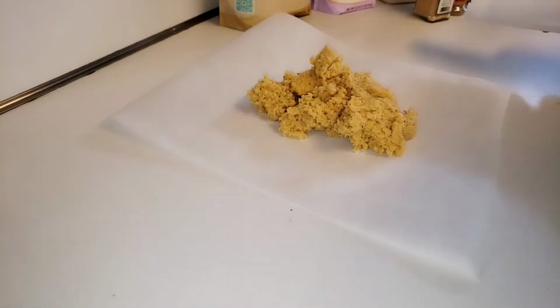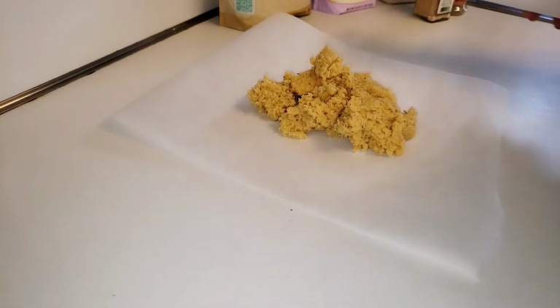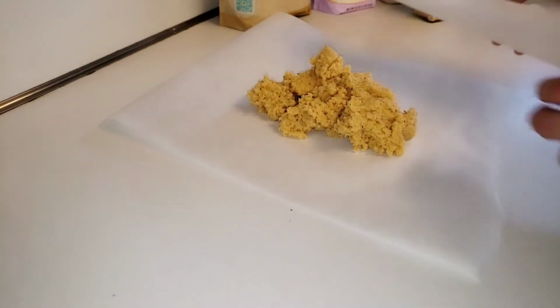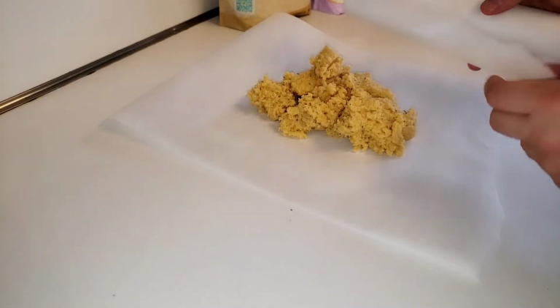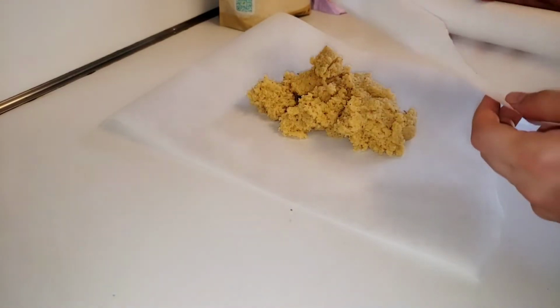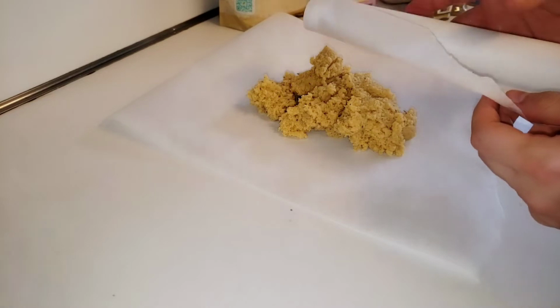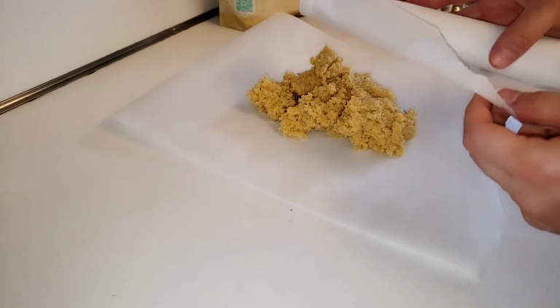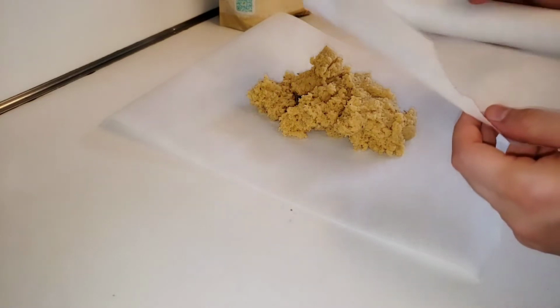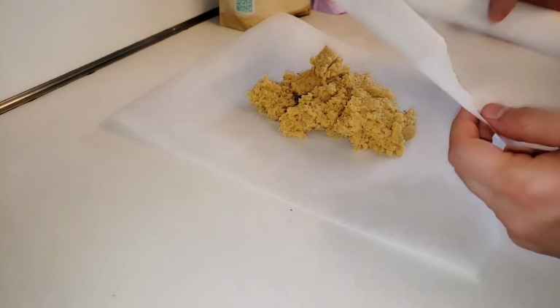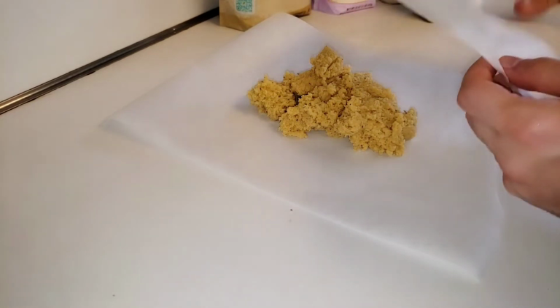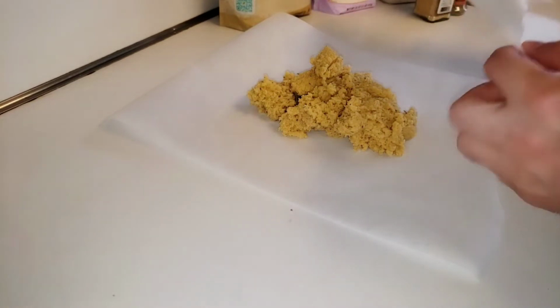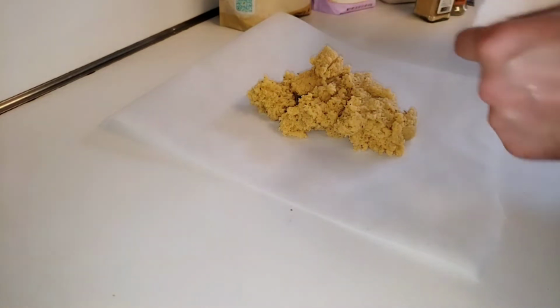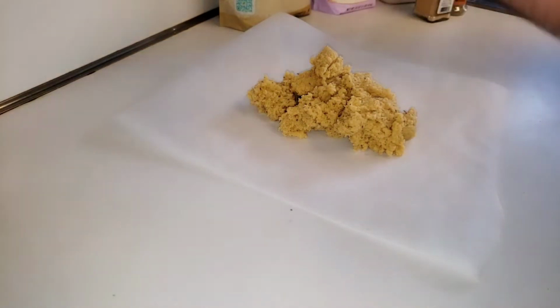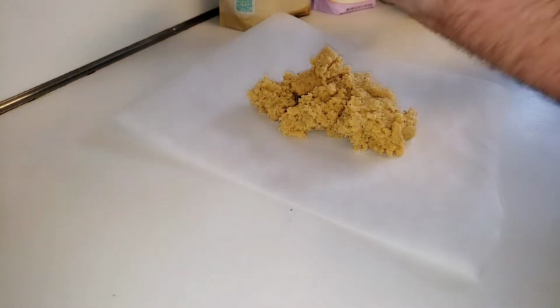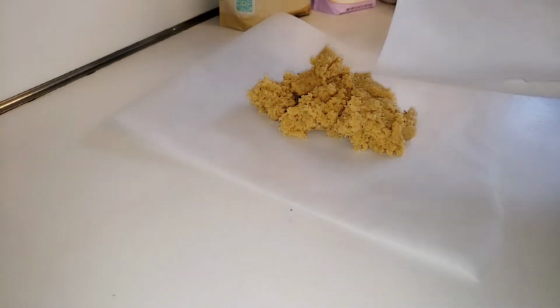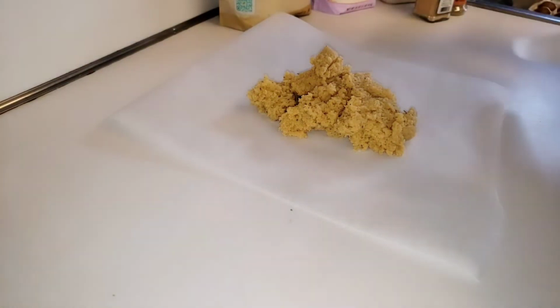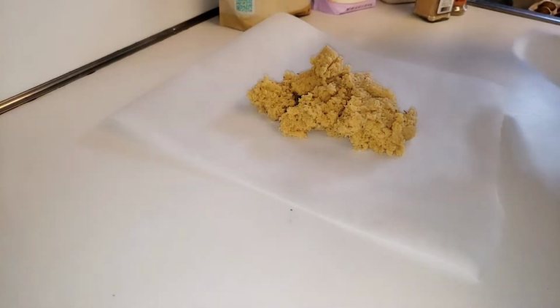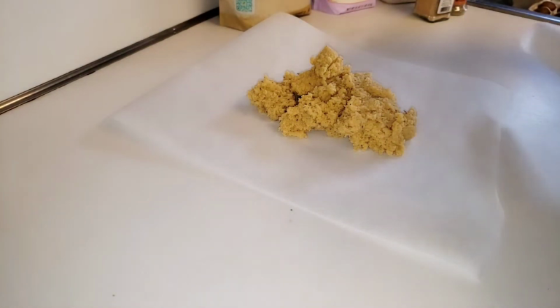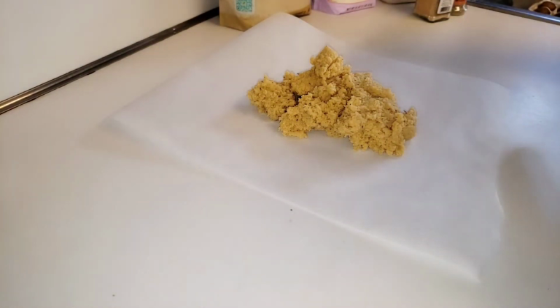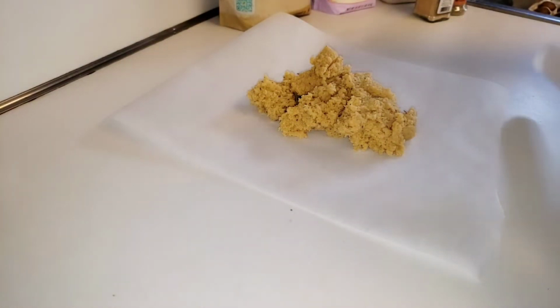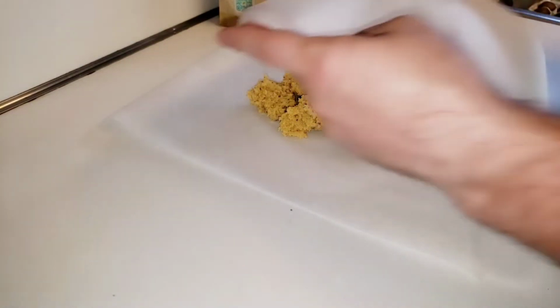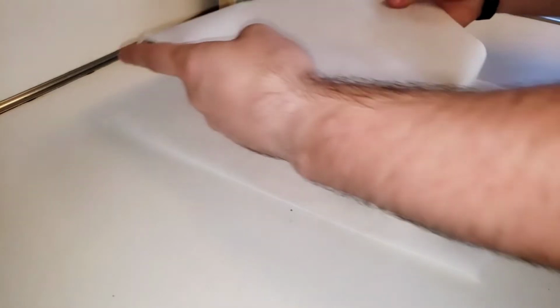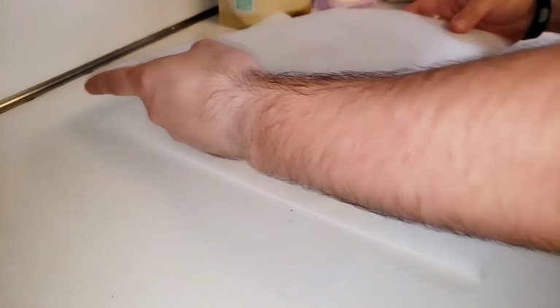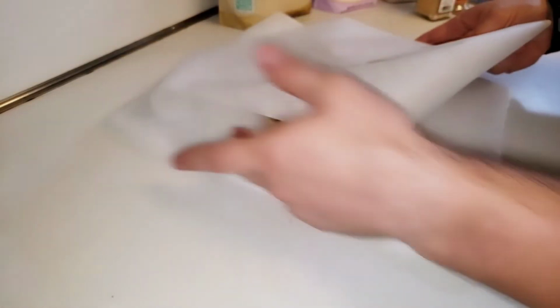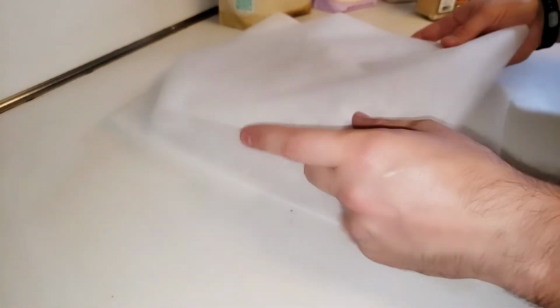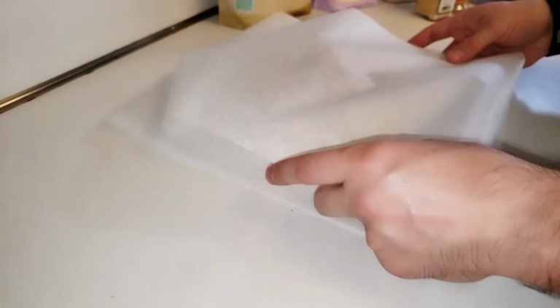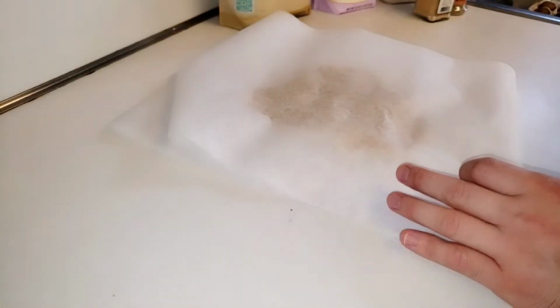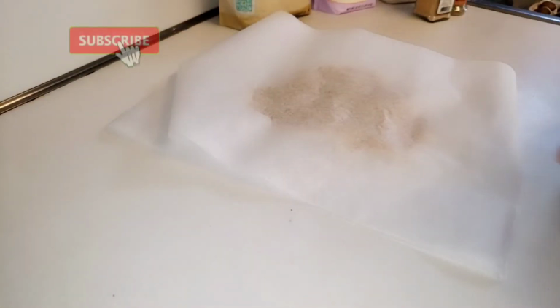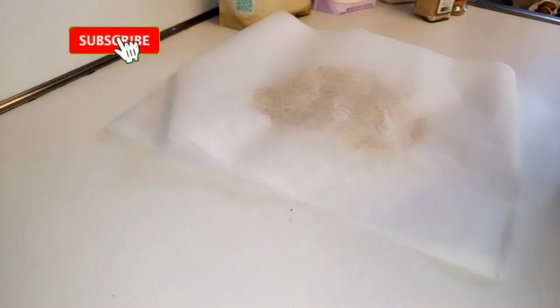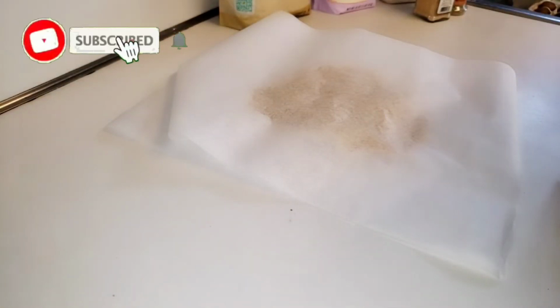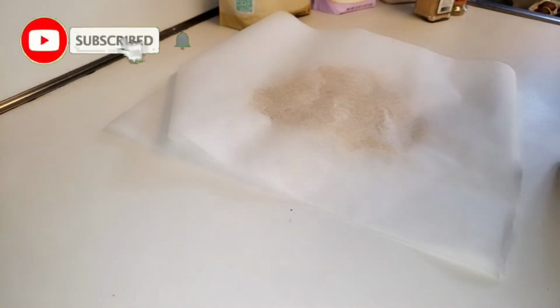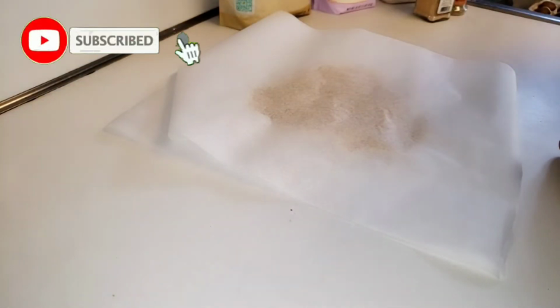We're going to take another sheet of parchment paper and place it directly on top of the dough, and we're just going to flatten it out.